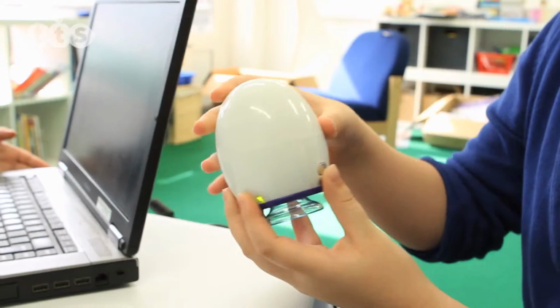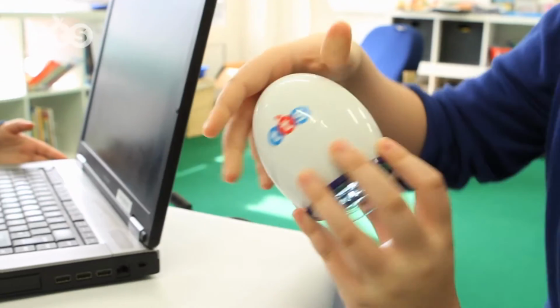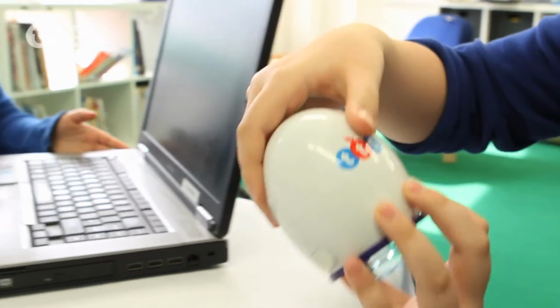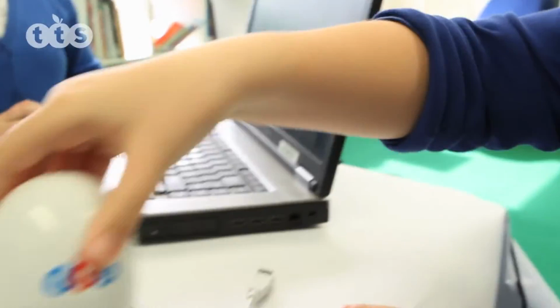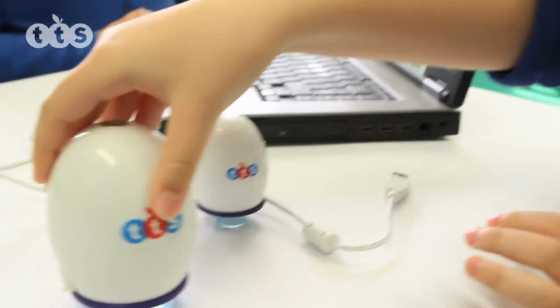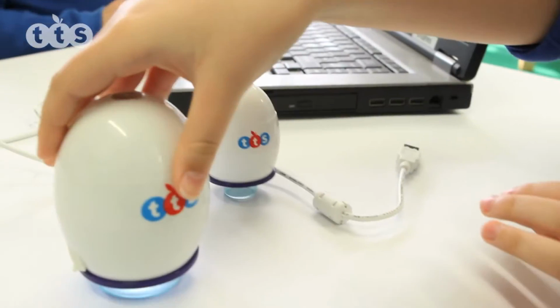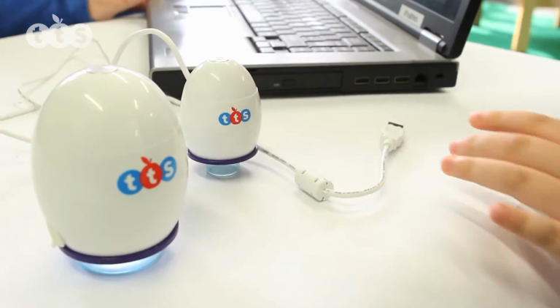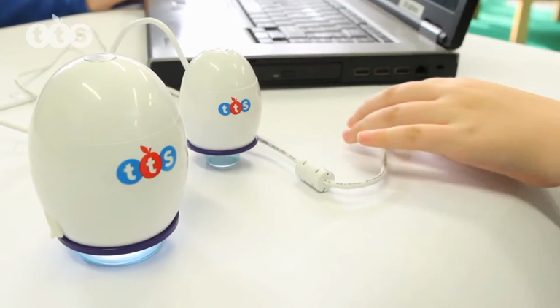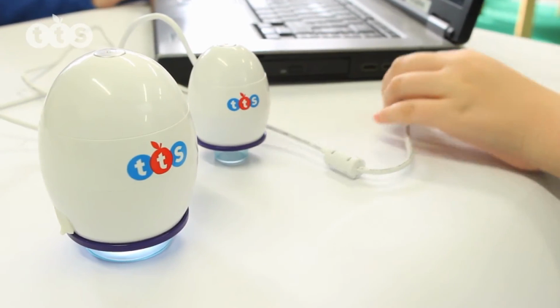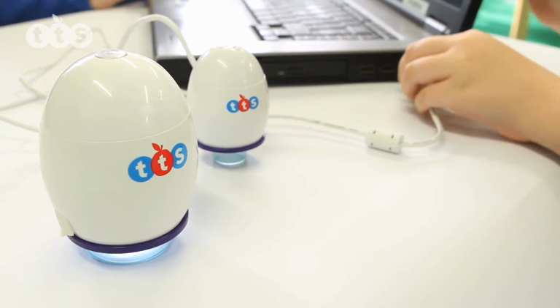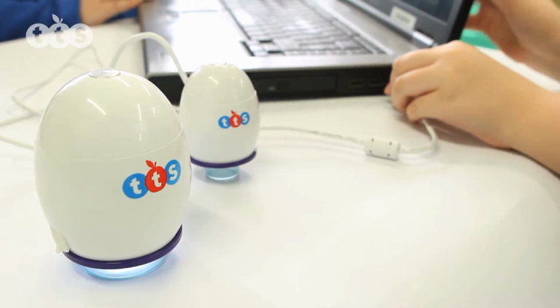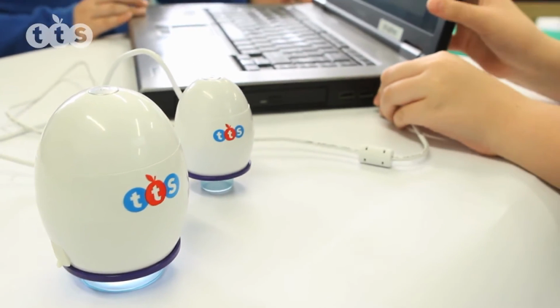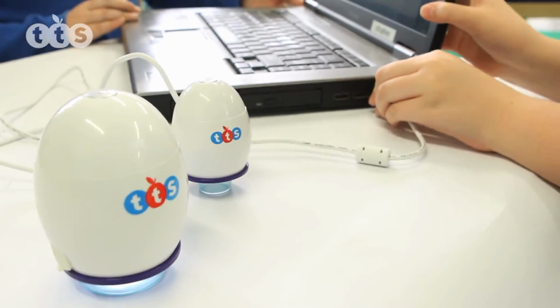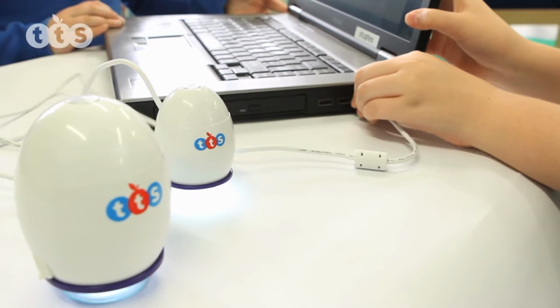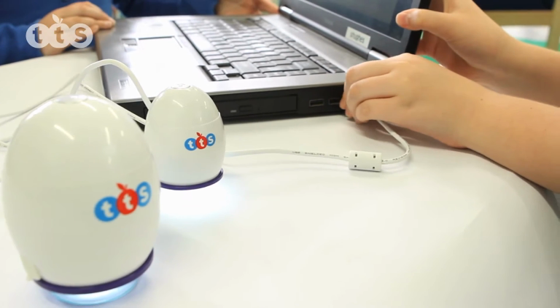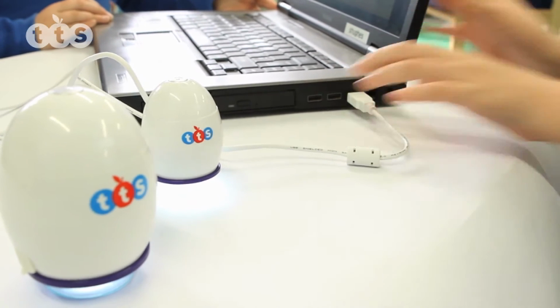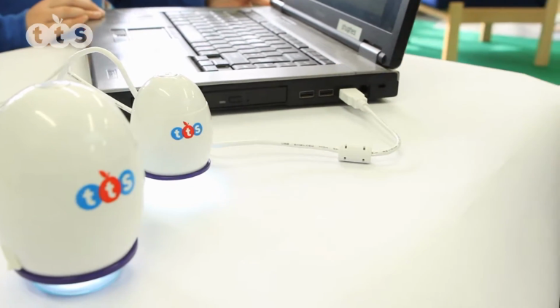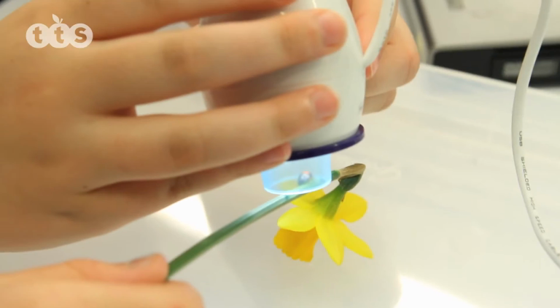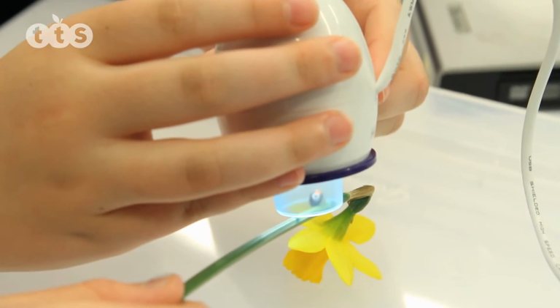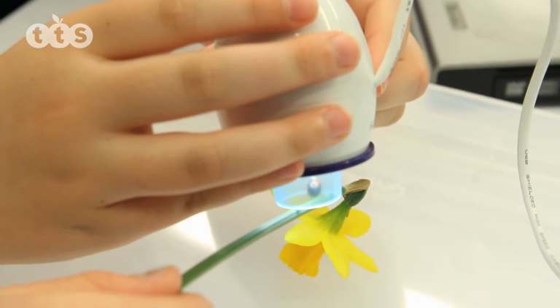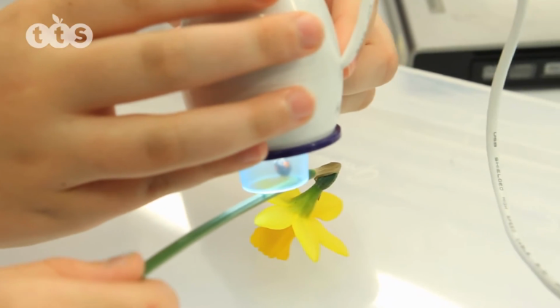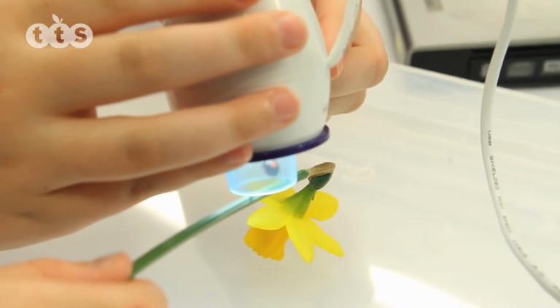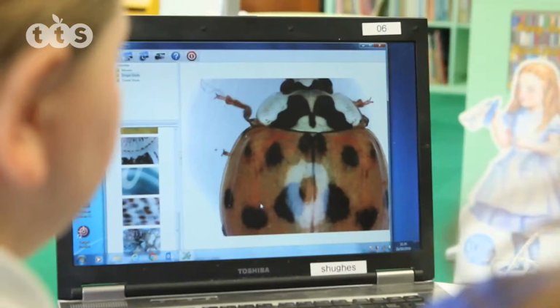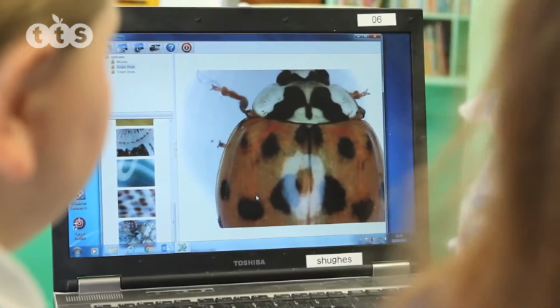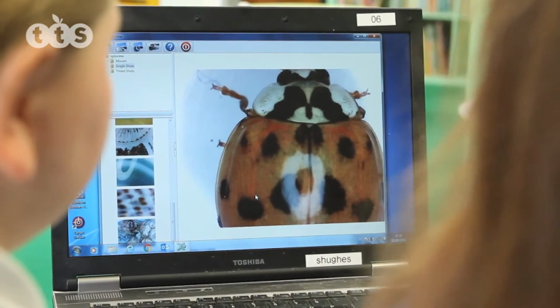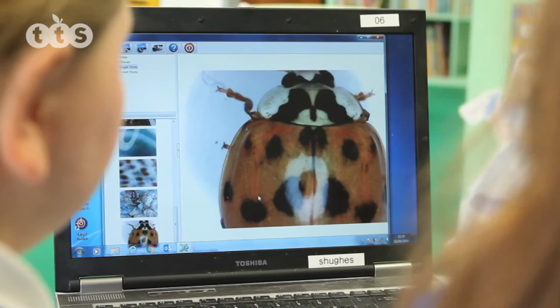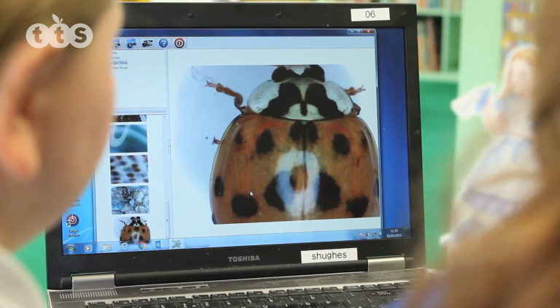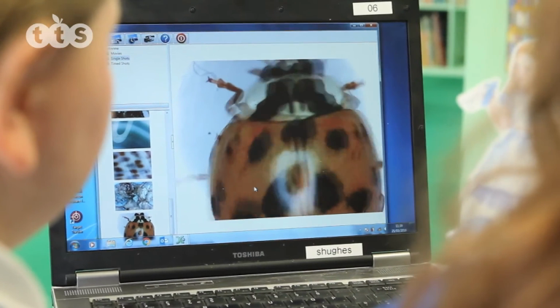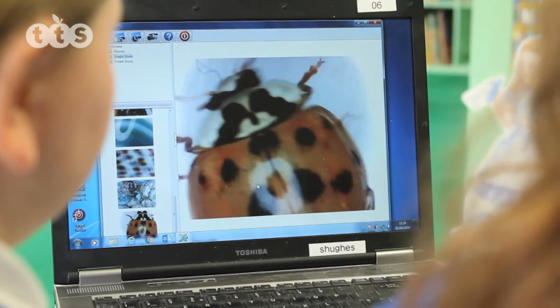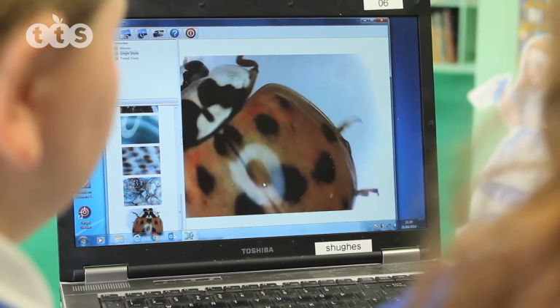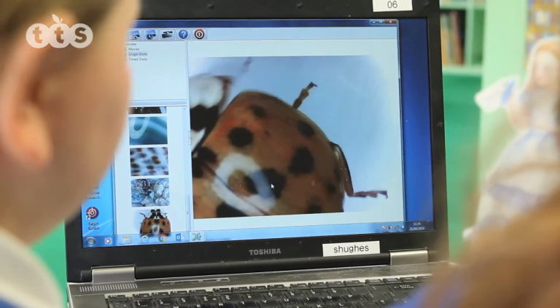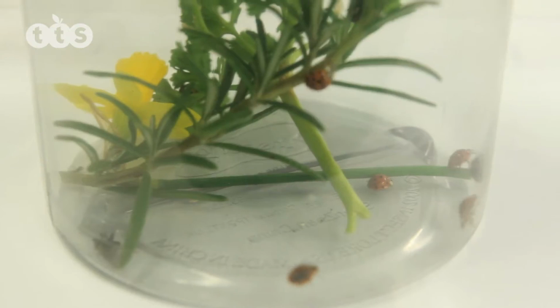The EasyScope and EasyScope Digital Microscopes are egg-shaped devices that neatly fit into the palm of the hand. They produce an image that can be clearly seen on the computer screen by a child or by a group of children for discussion.